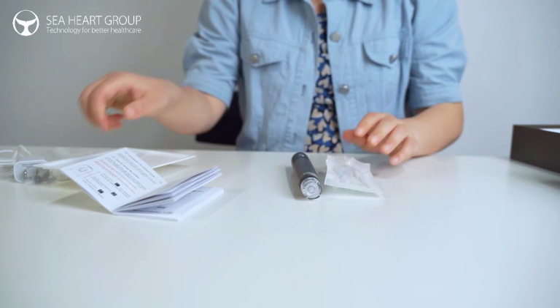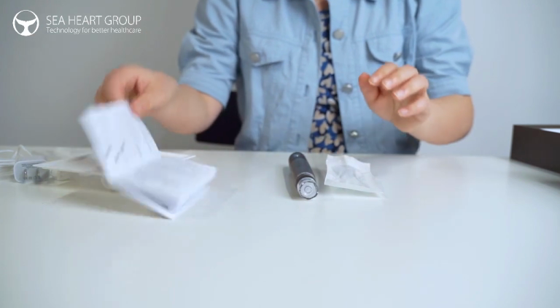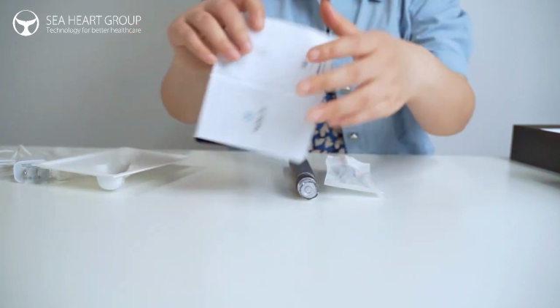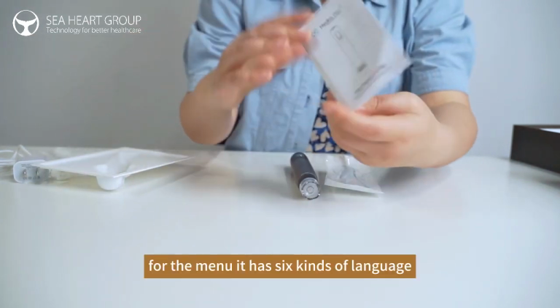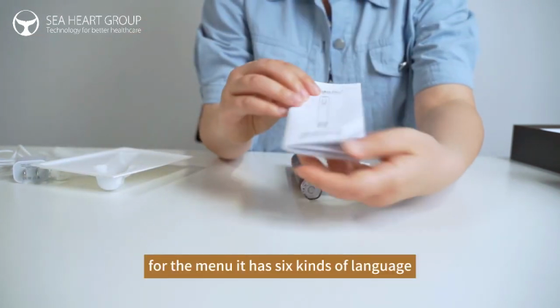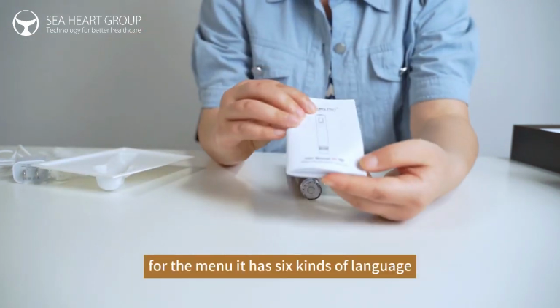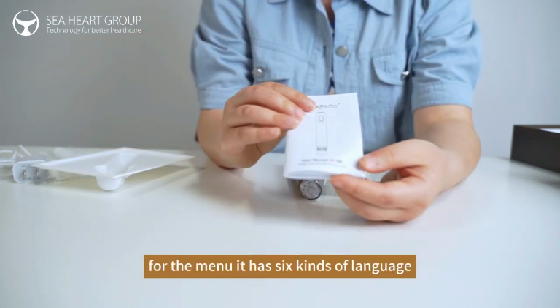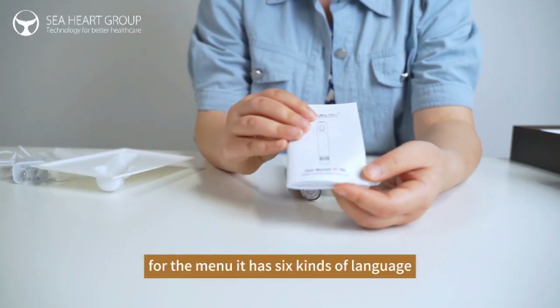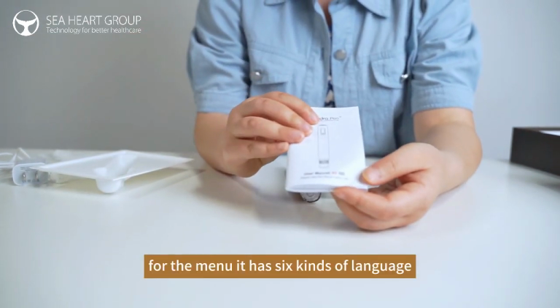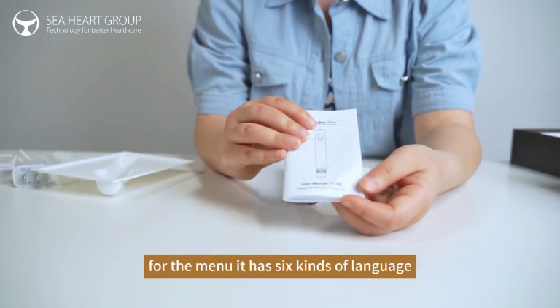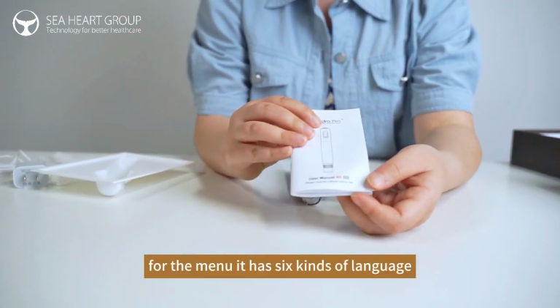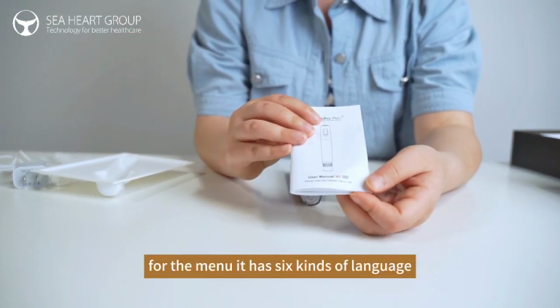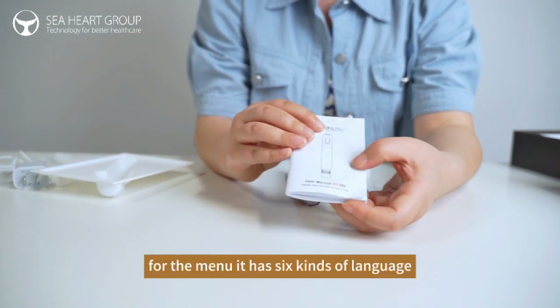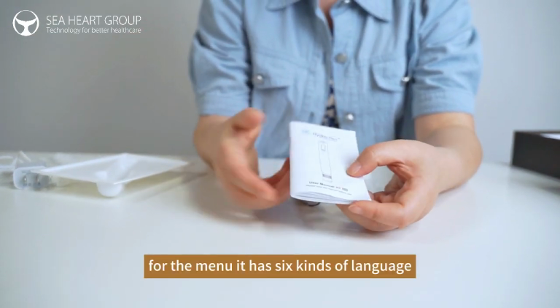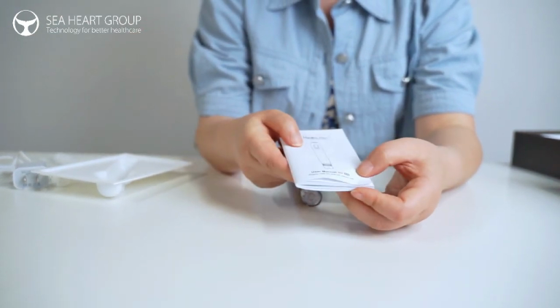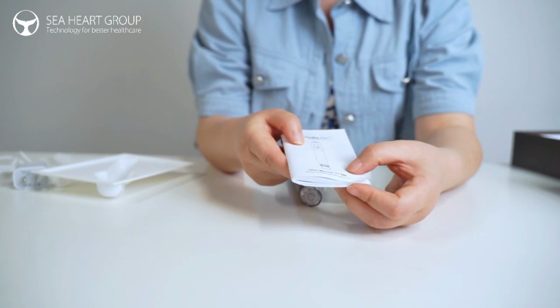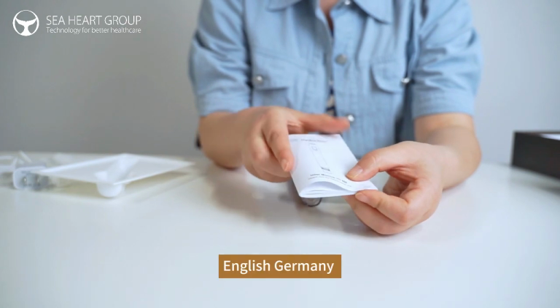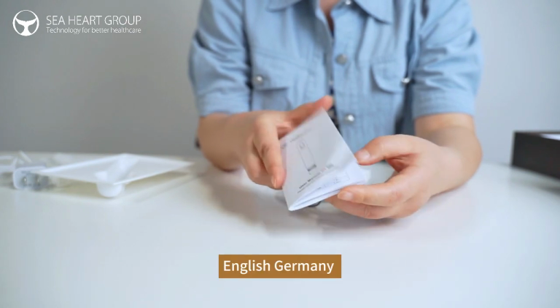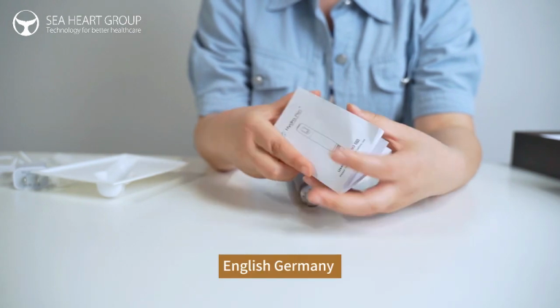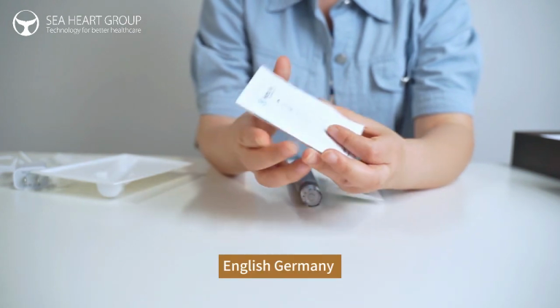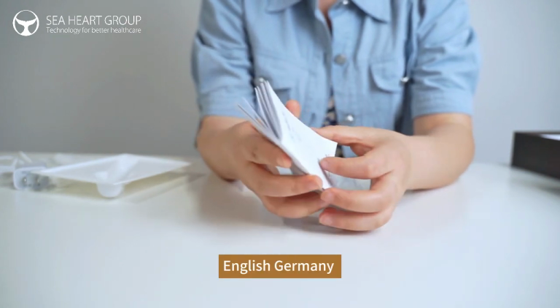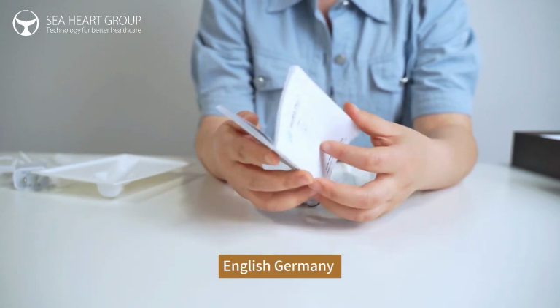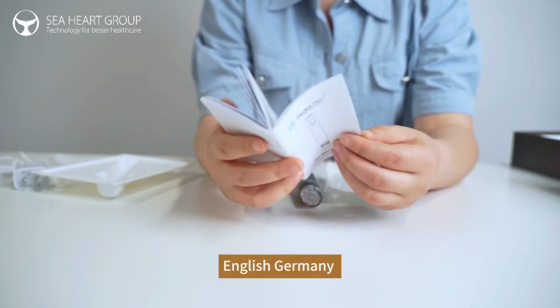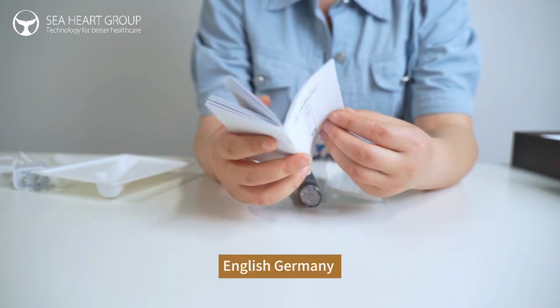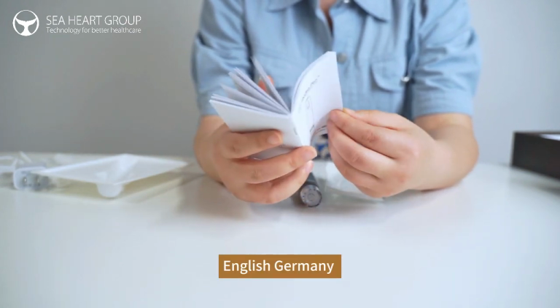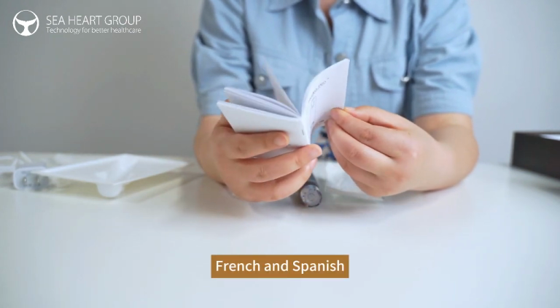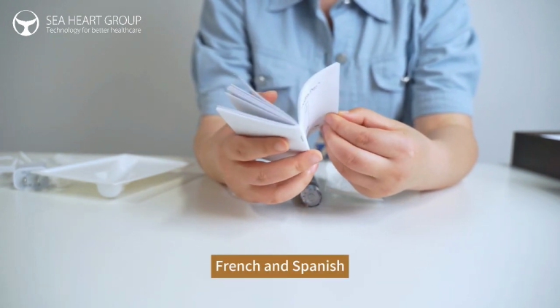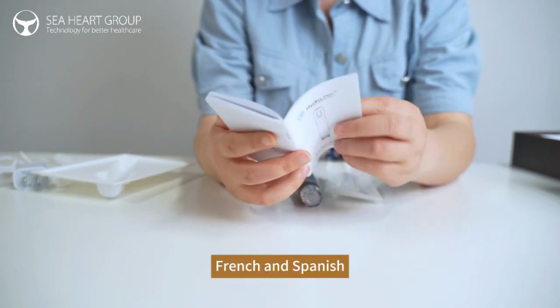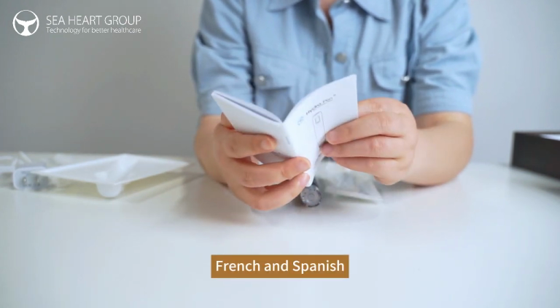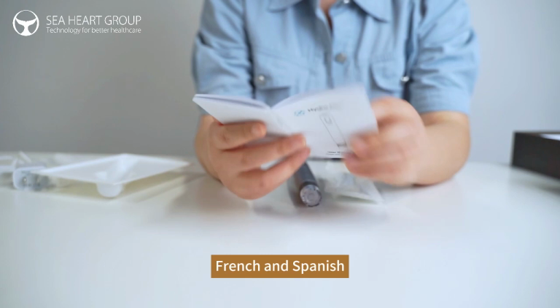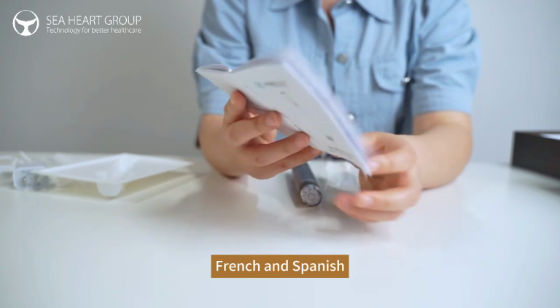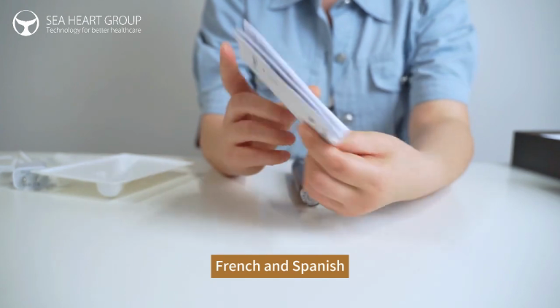And for the menu, it has 6 kinds of languages: English, German, French, and Spanish.